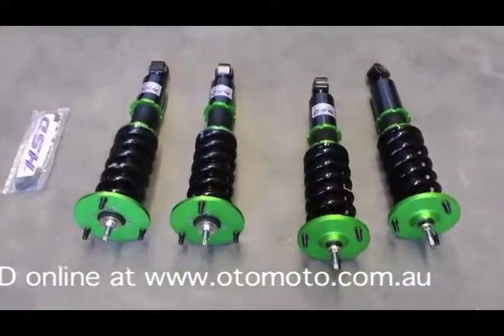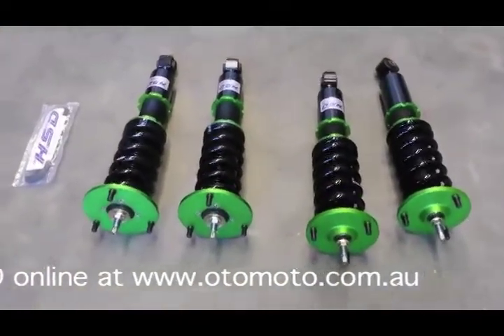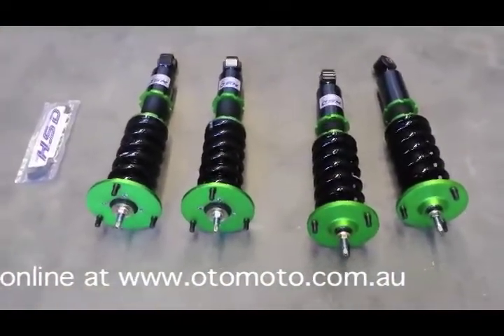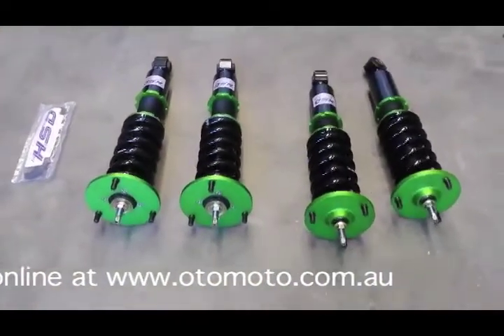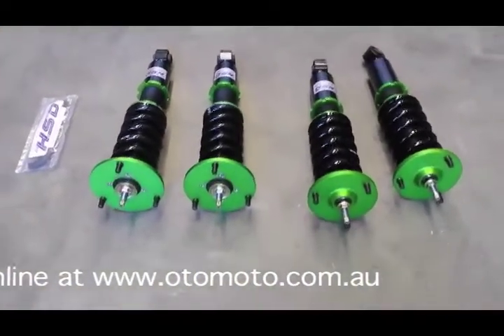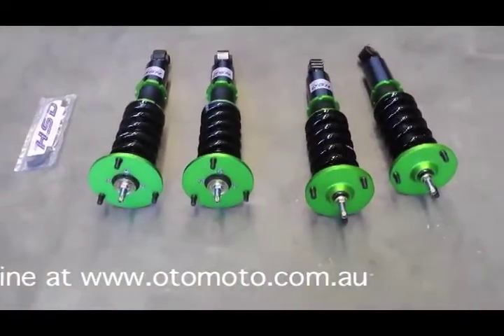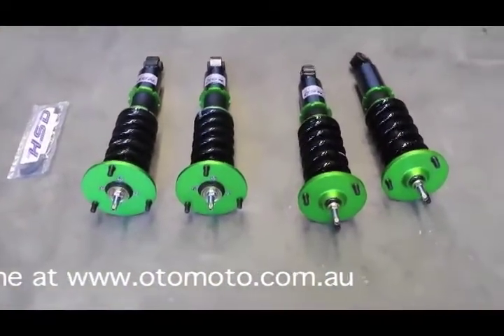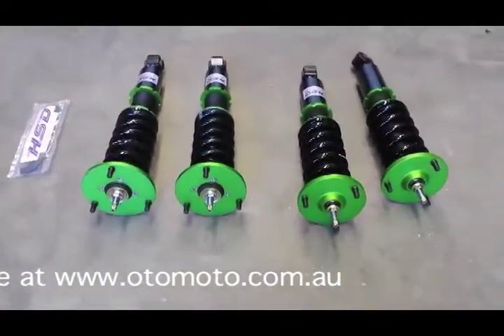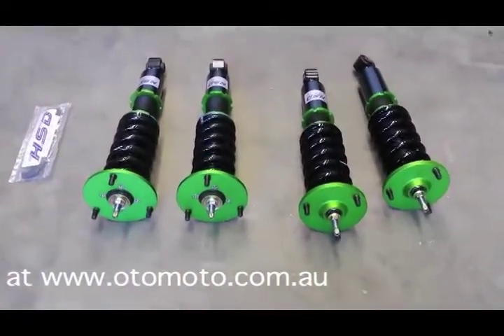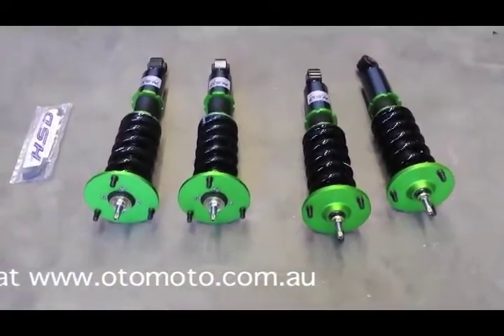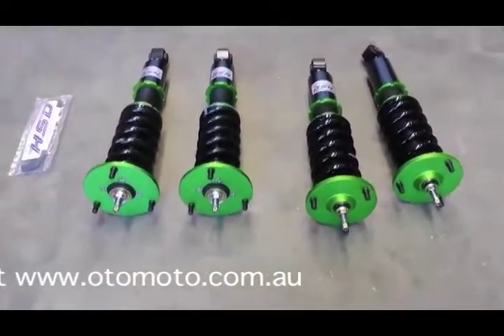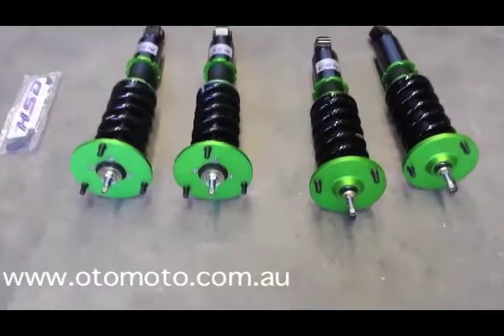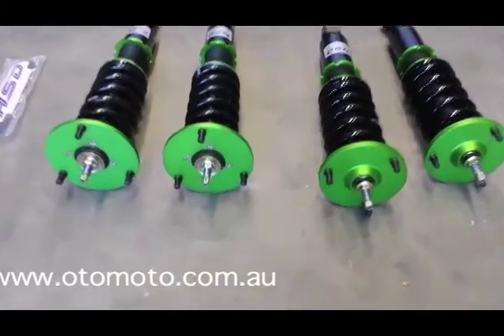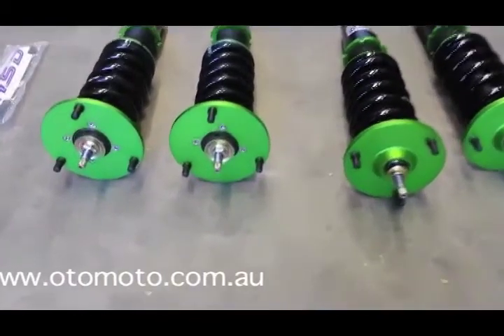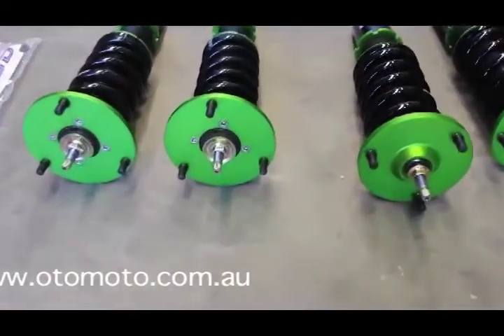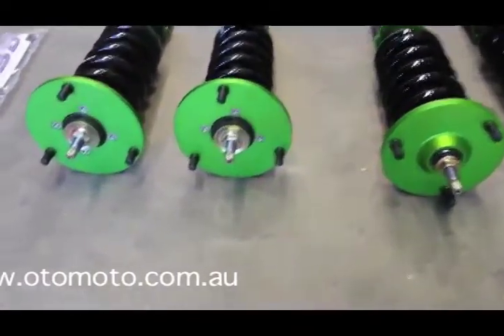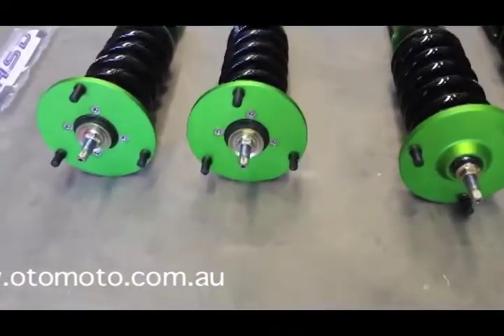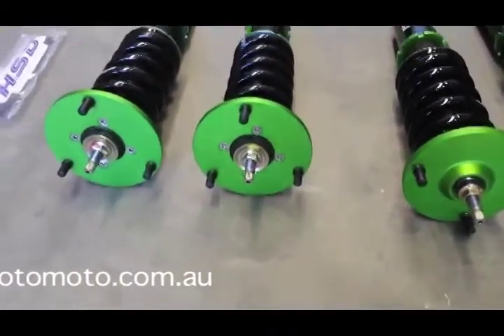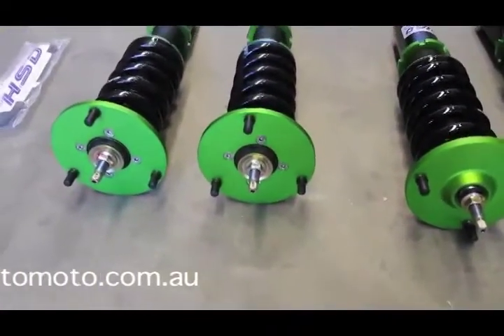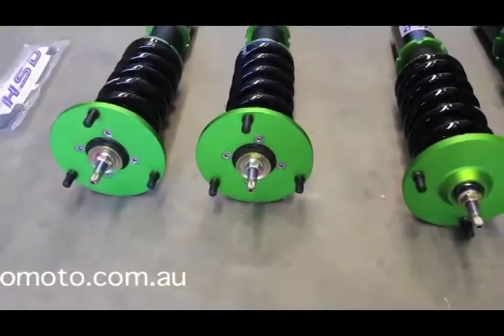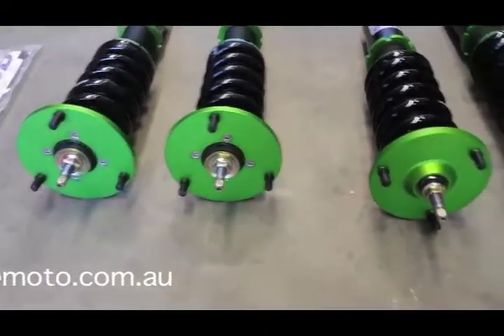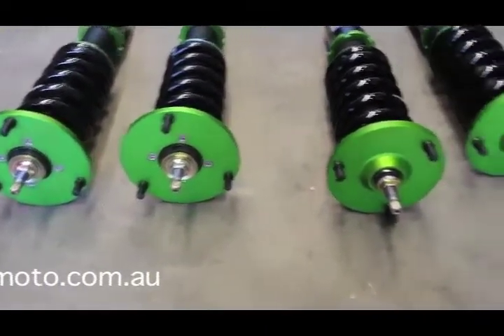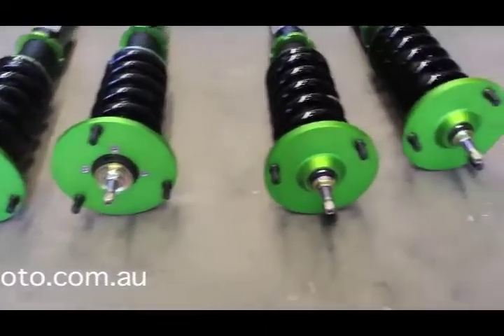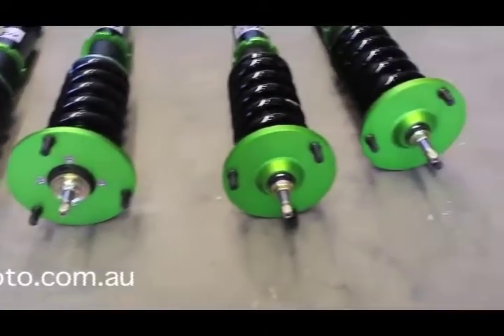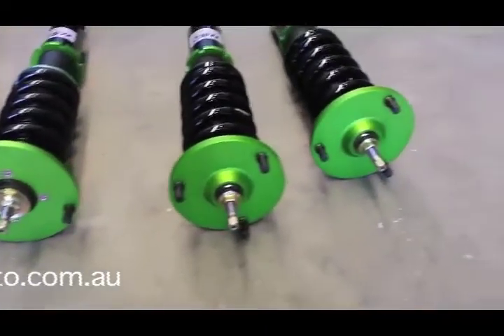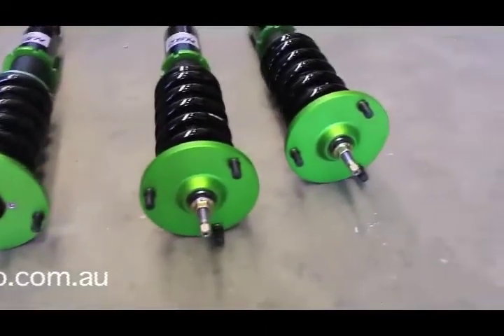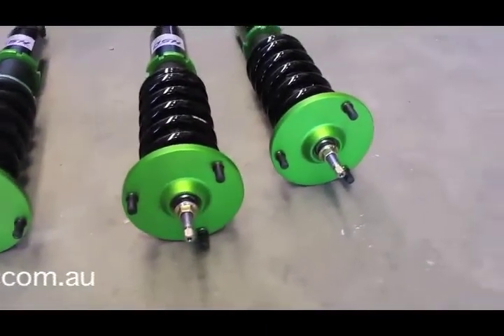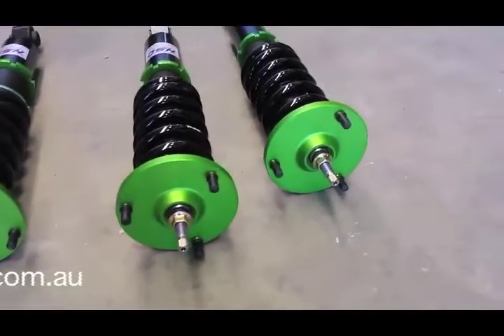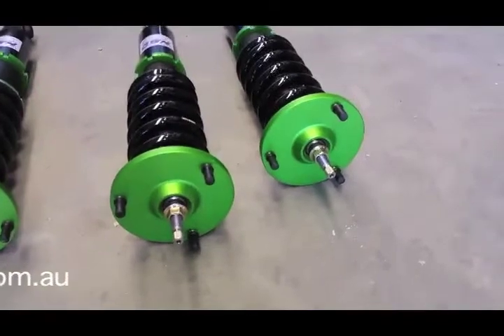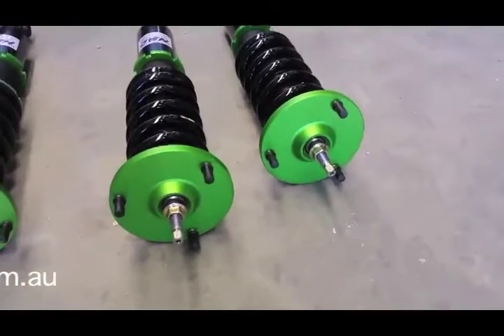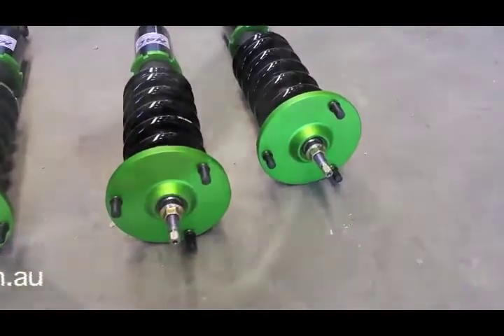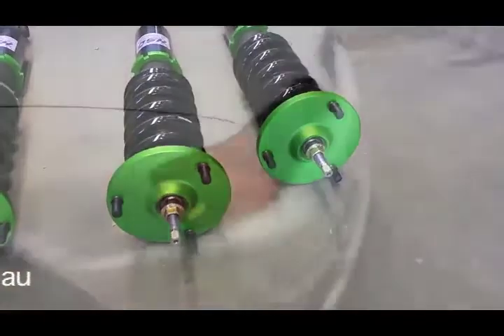As you can see the ones on the left are the rears — they're a little bit longer, and they use a rubber bush at the top, whereas the fronts use a pillow ball type mount.